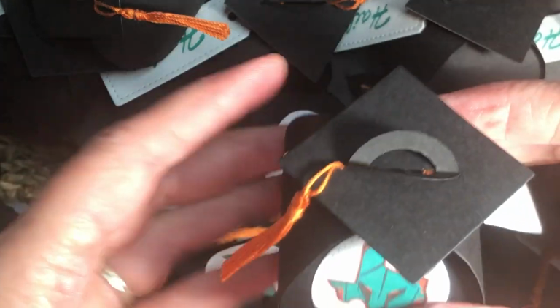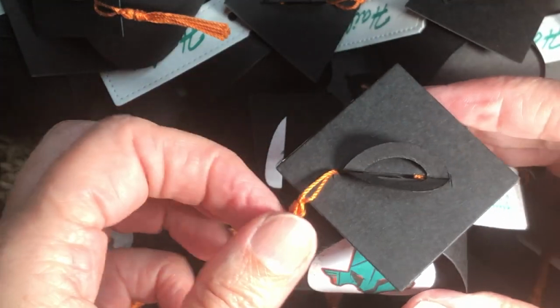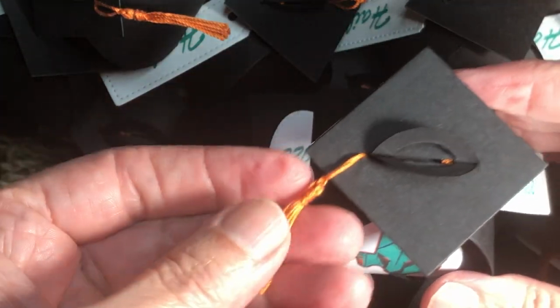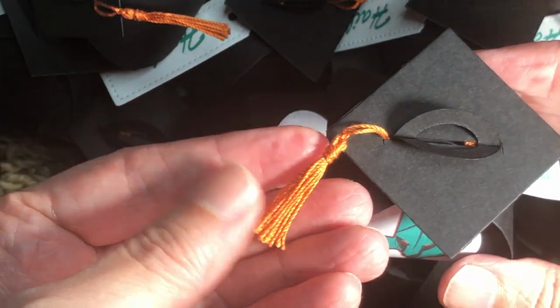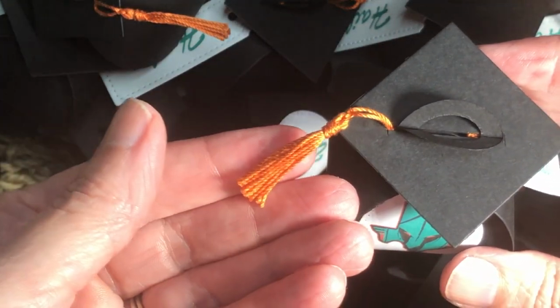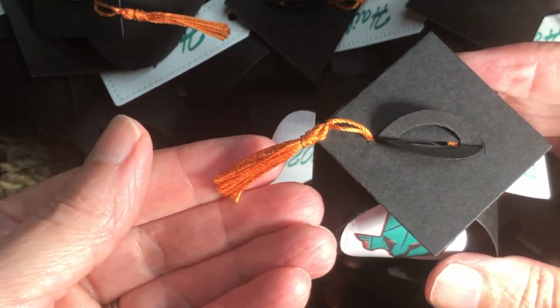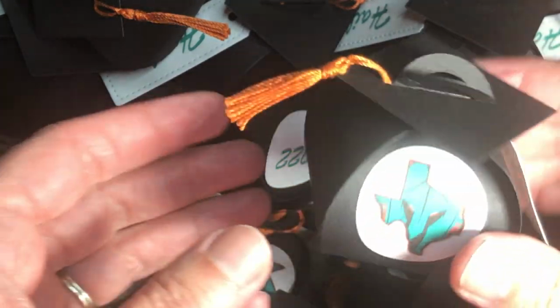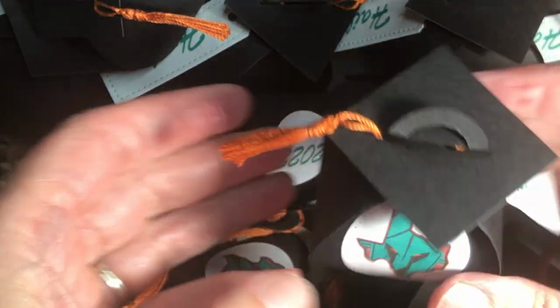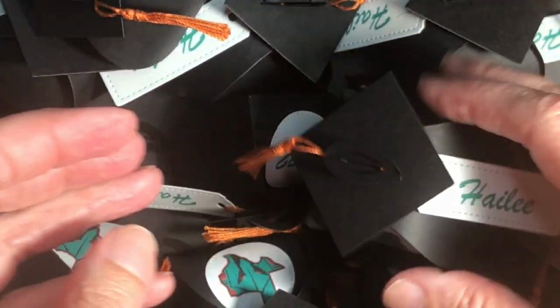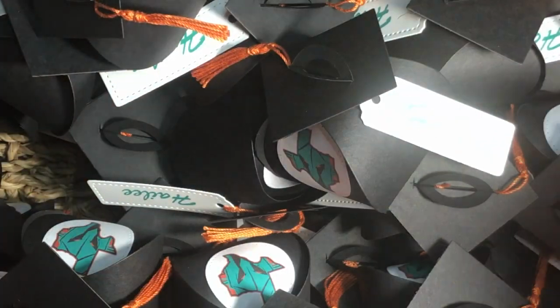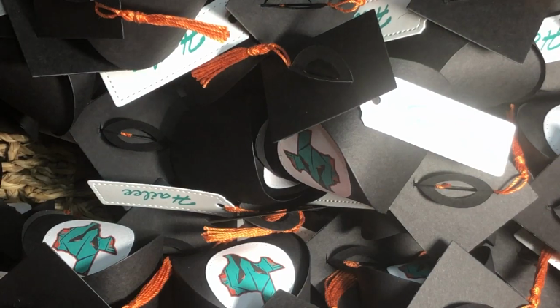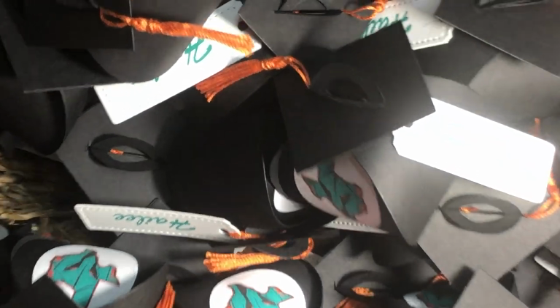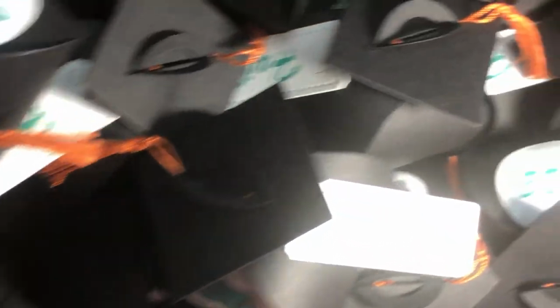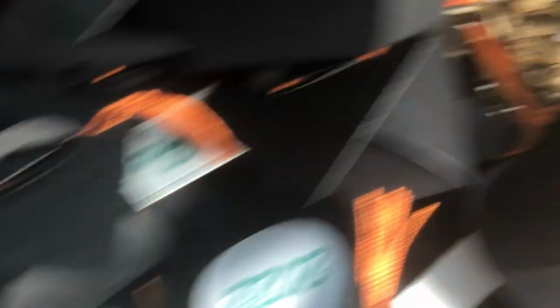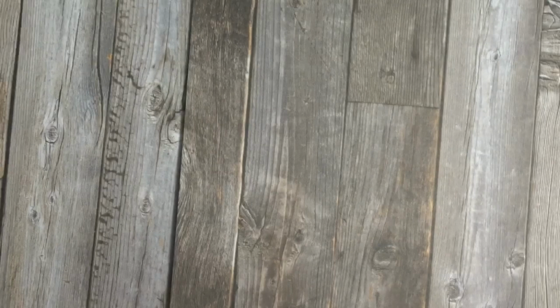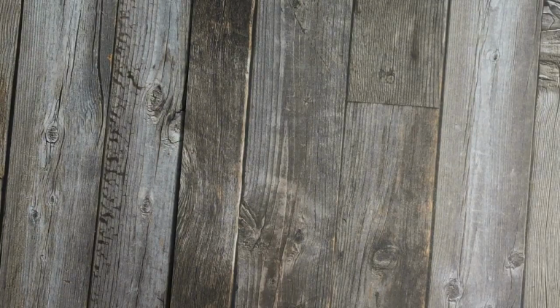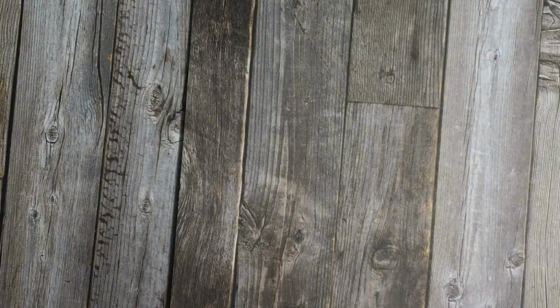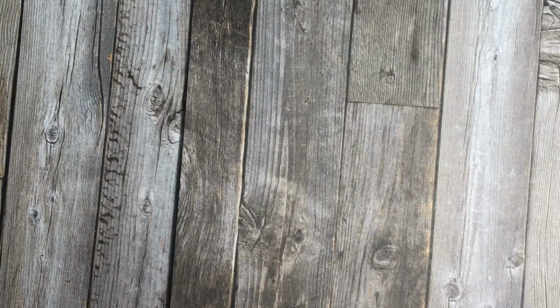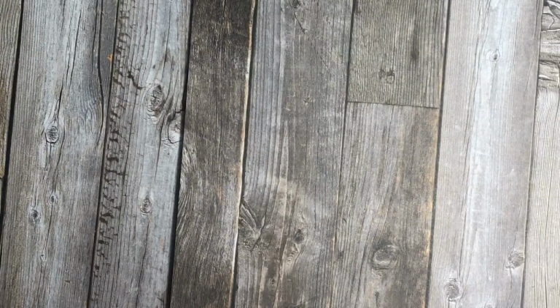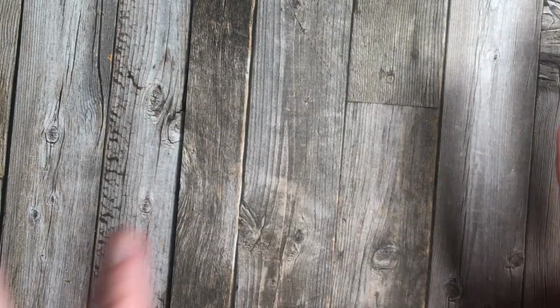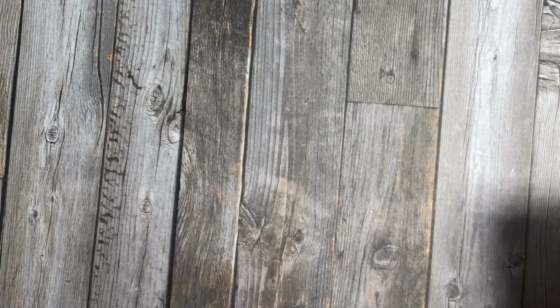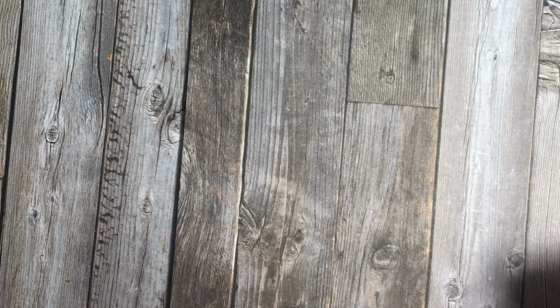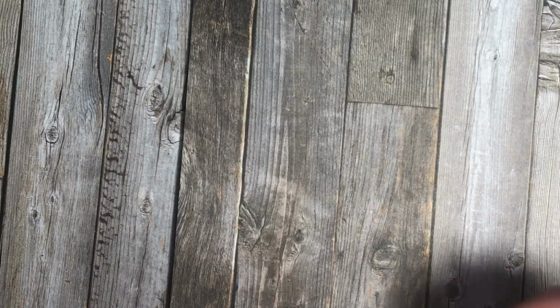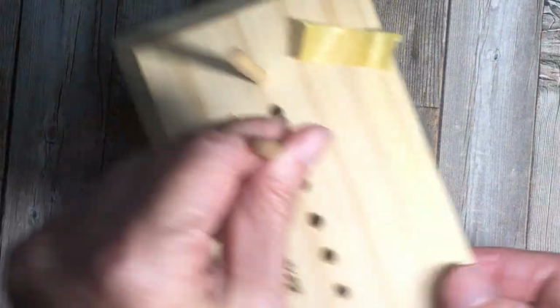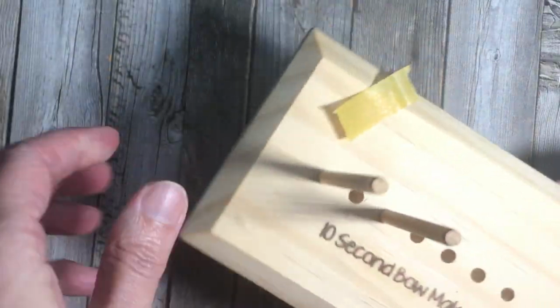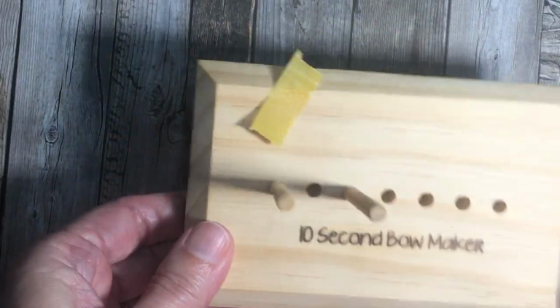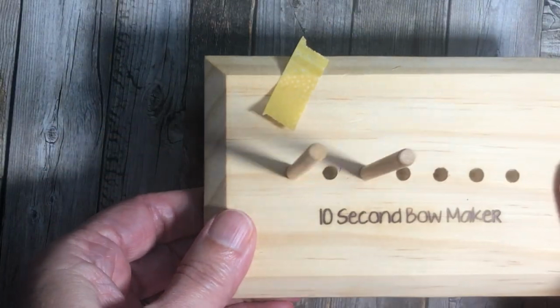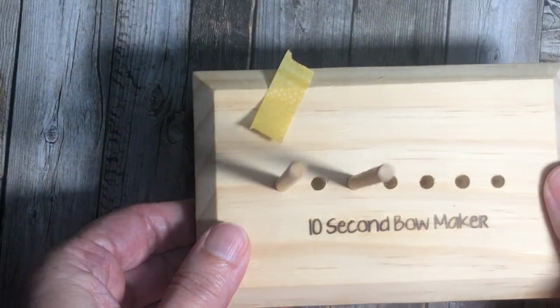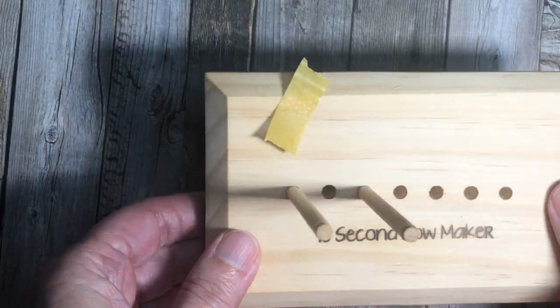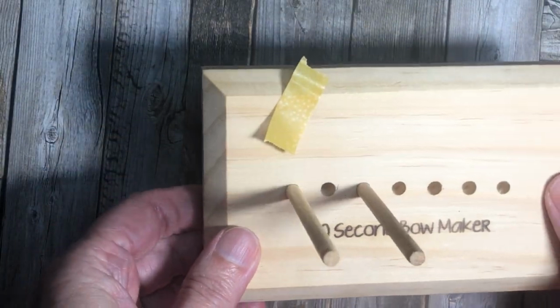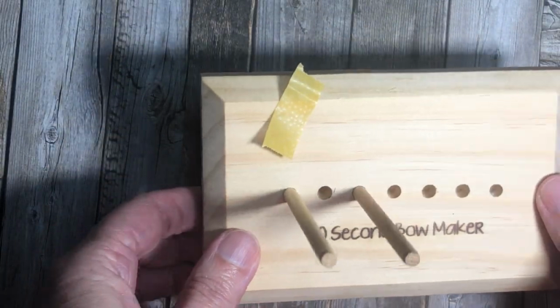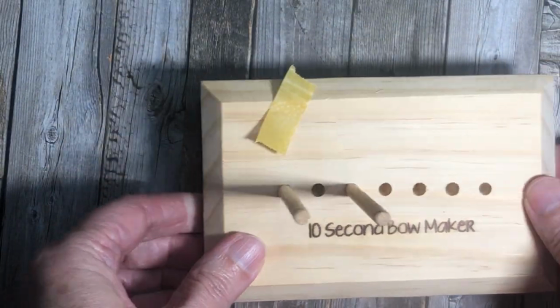I had some people ask me how I made these cute little tassels on these, so I thought I would share a video on how I made the tassels. So what I did is I used my 10-second bow maker. I bought this online — I think it's 10secondbowmaker.com.